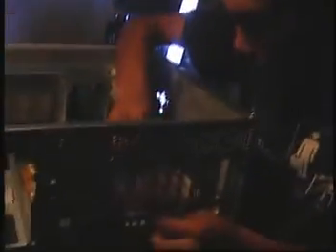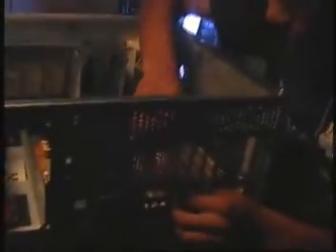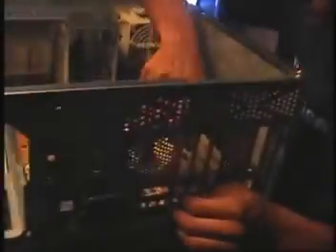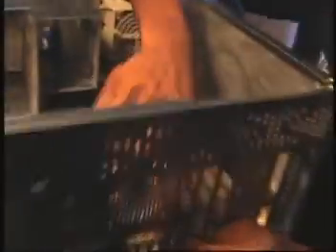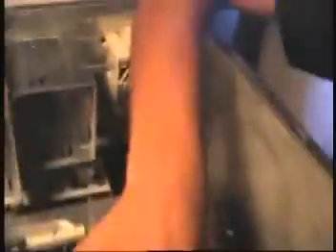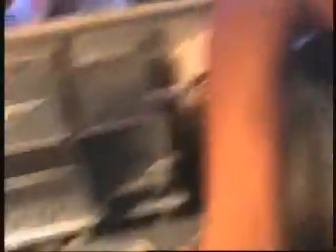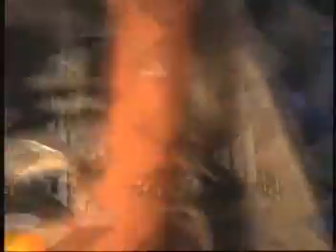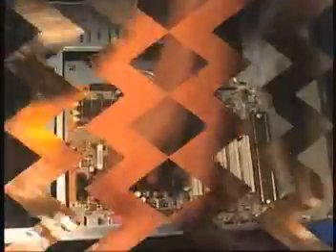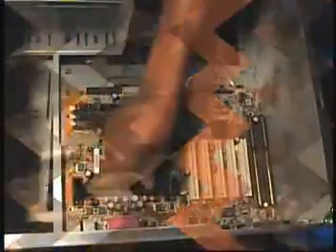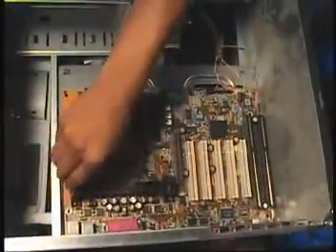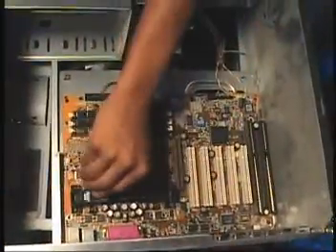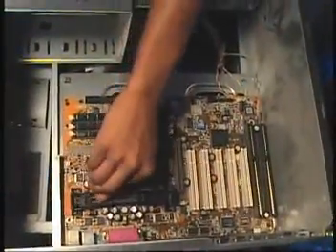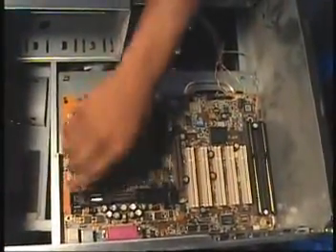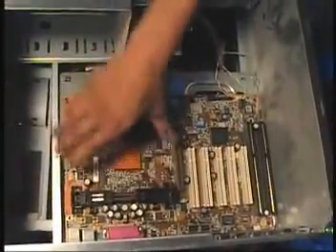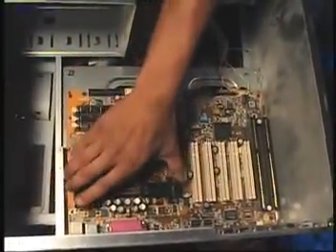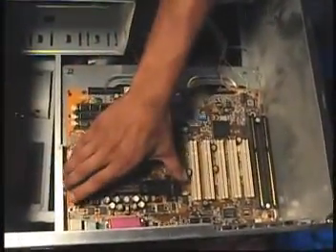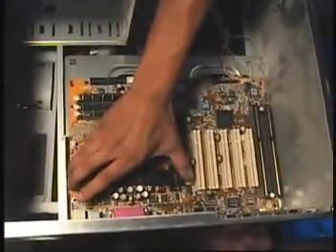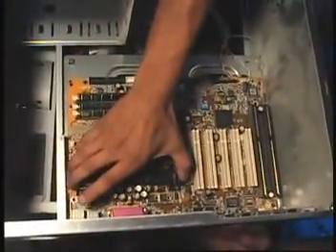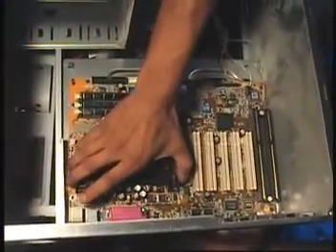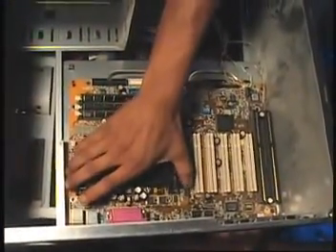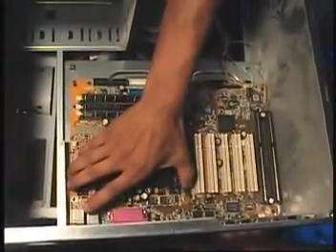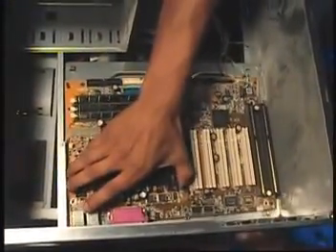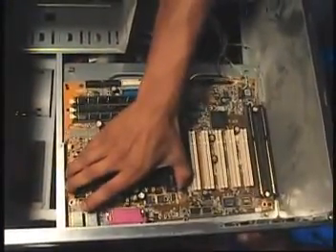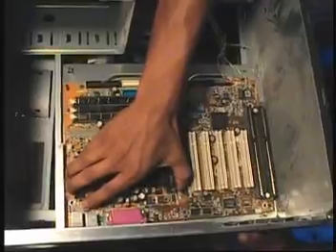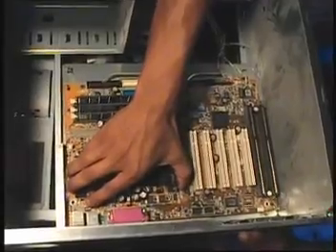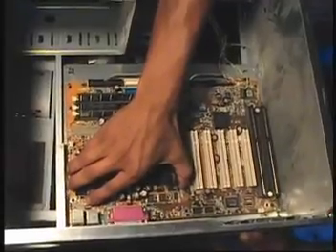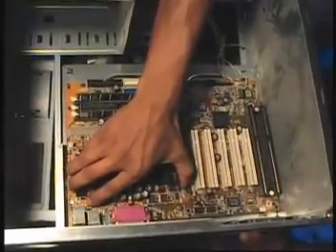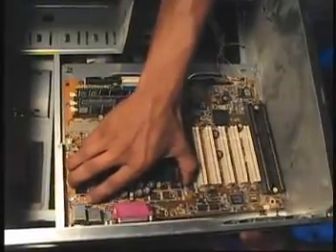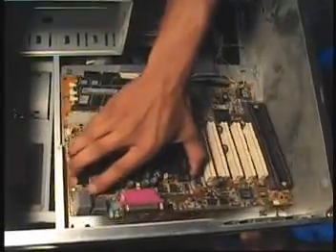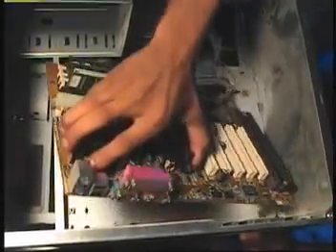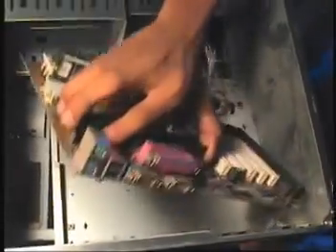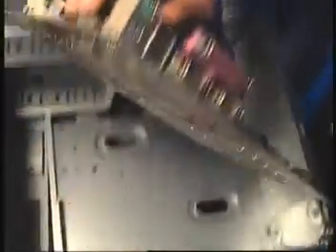I'm still doing the screw removal part. You can slide those down so you don't damage anything. And I'm going to gently slide the board off of its place.